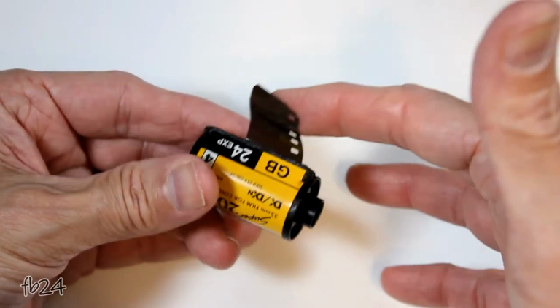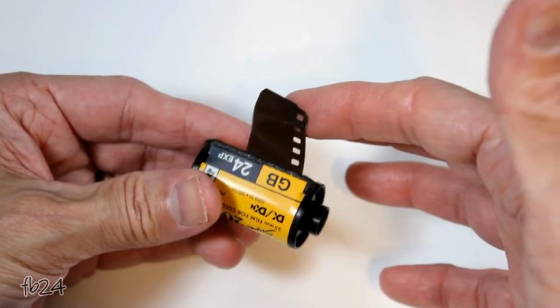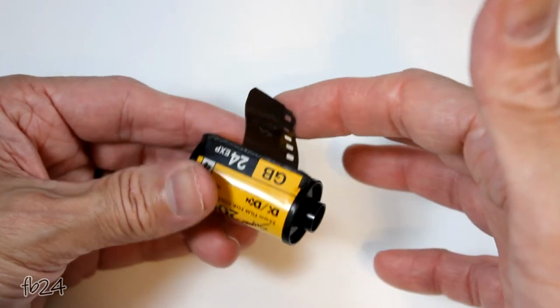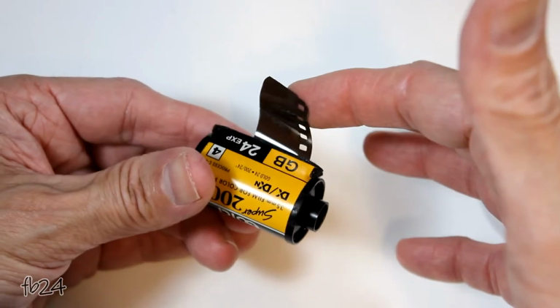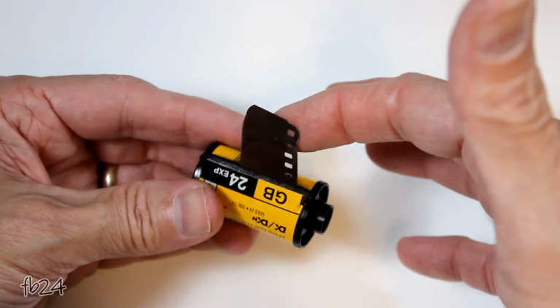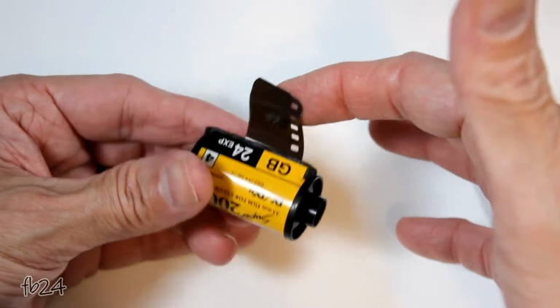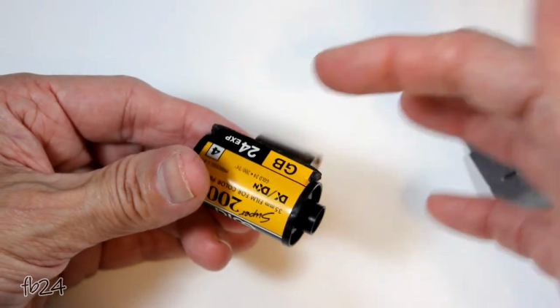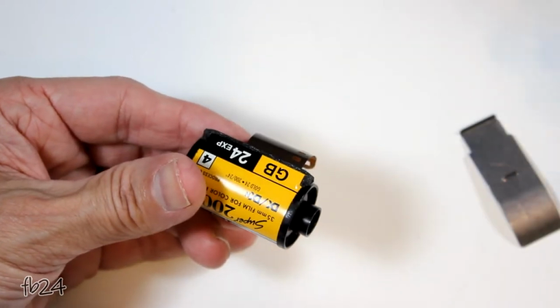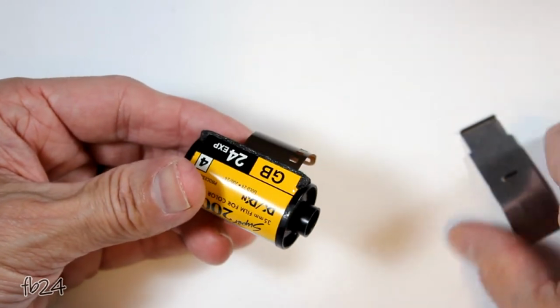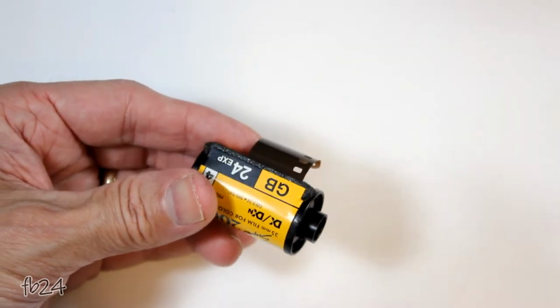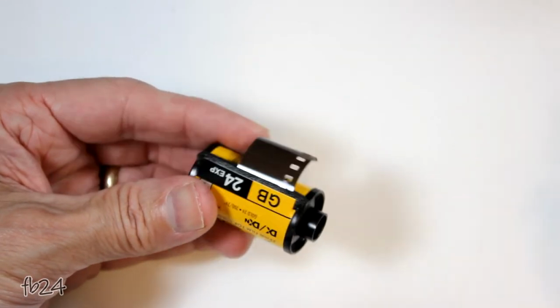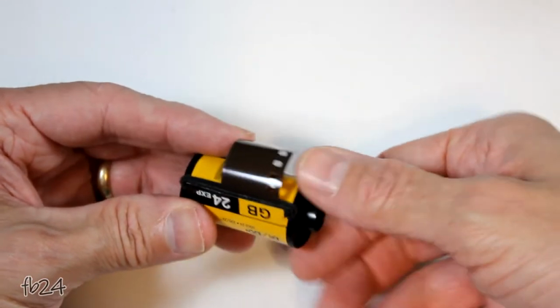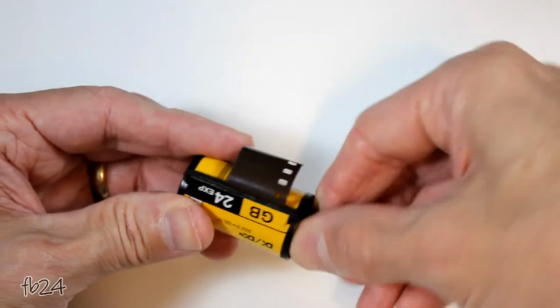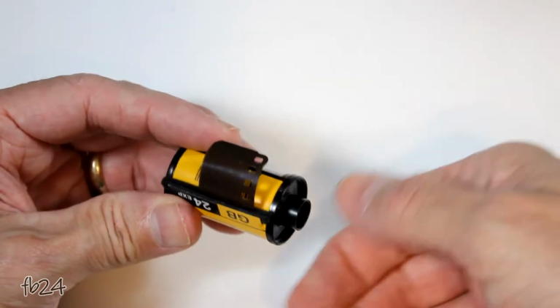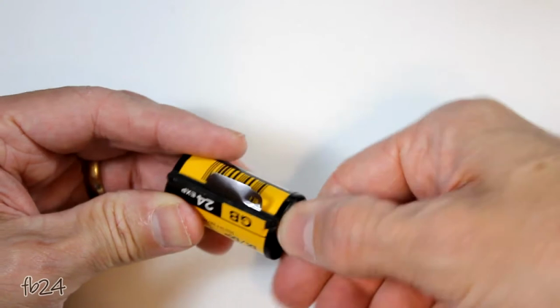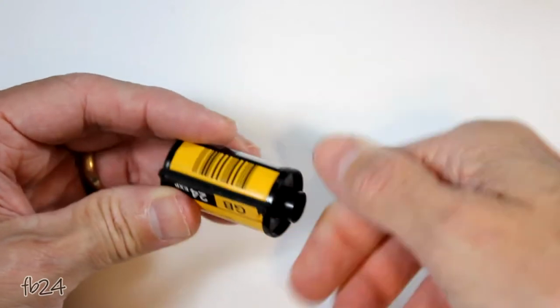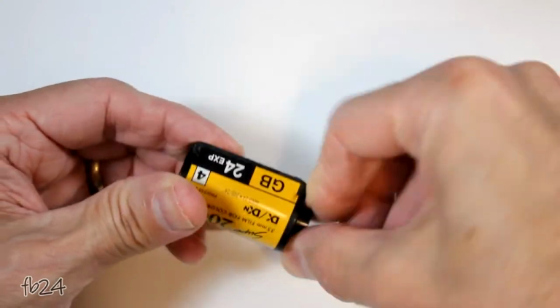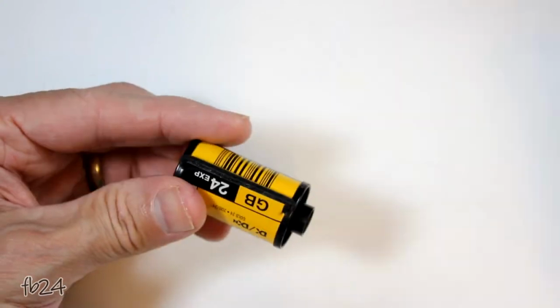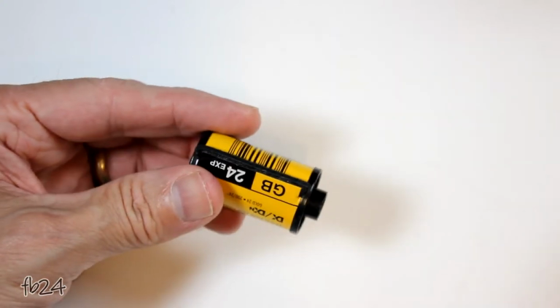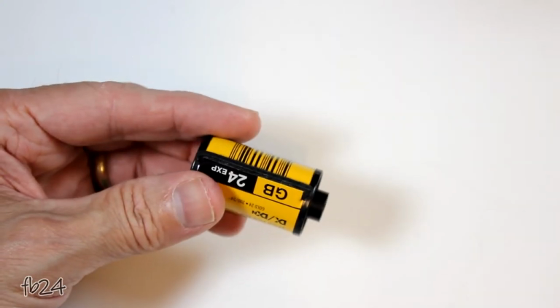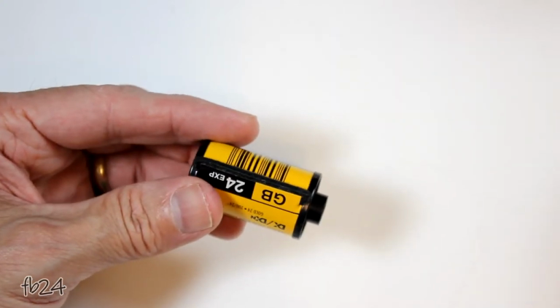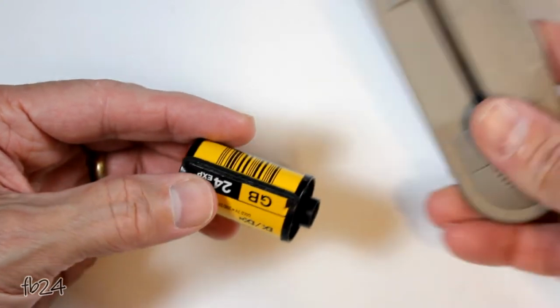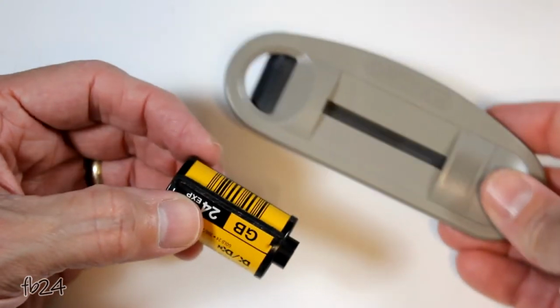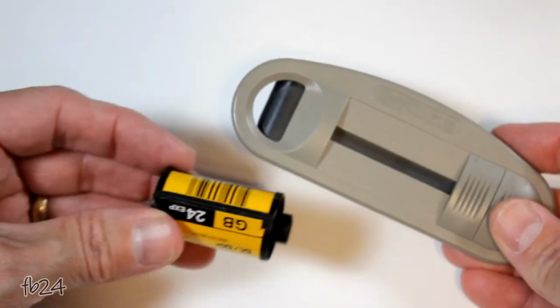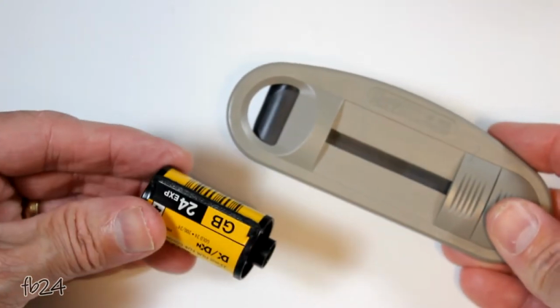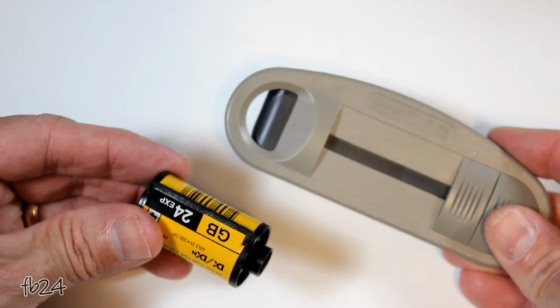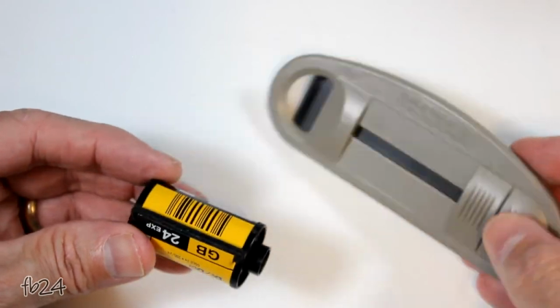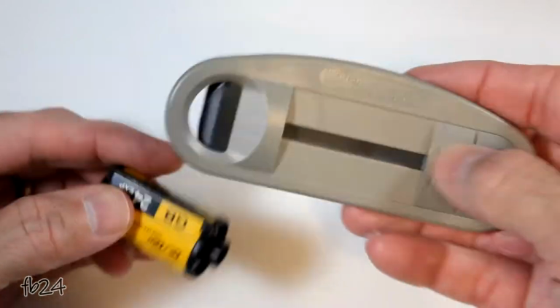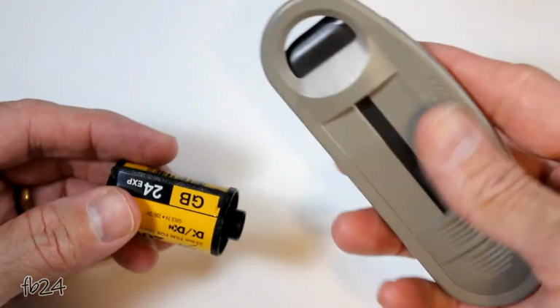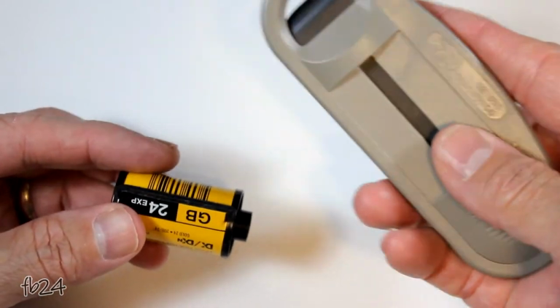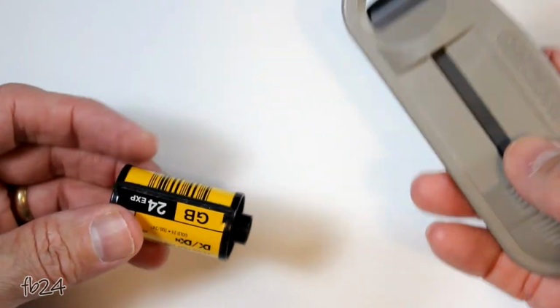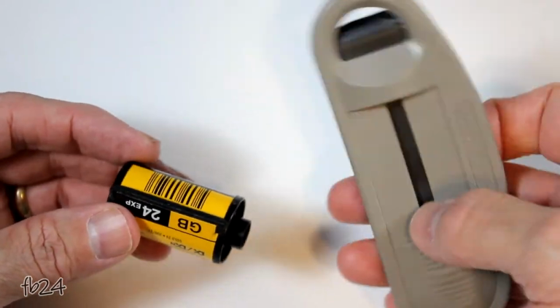Now you can load your Patterson tank or otherwise. Let's move on to what I like to call the semi-automatic film extractor — much easier to use, but not nearly as fun.